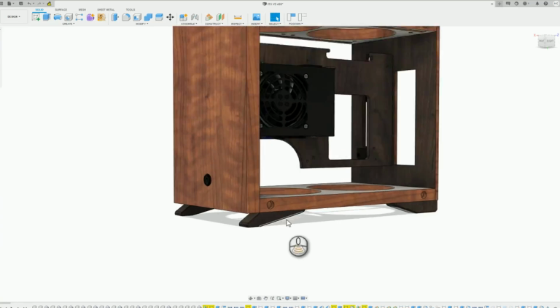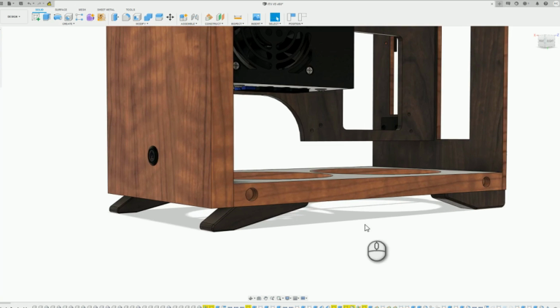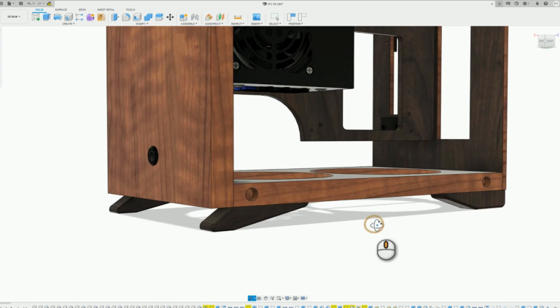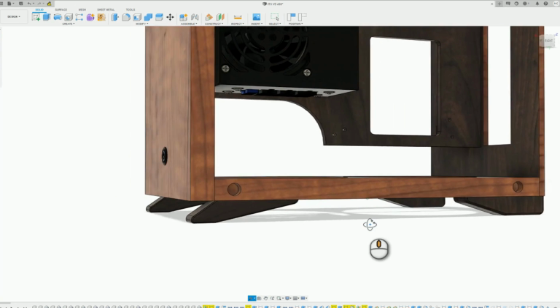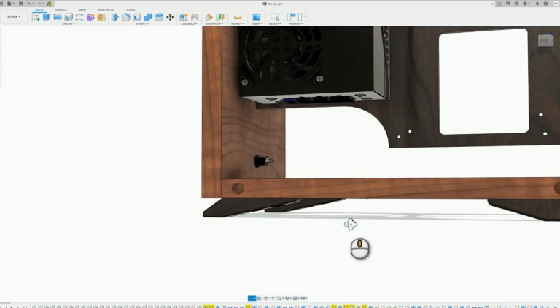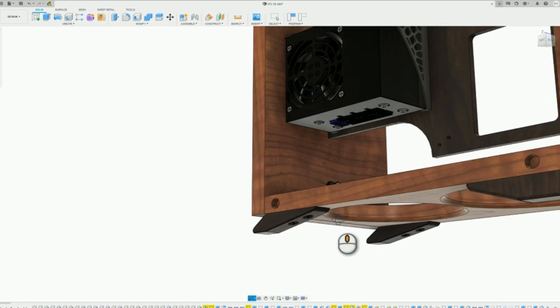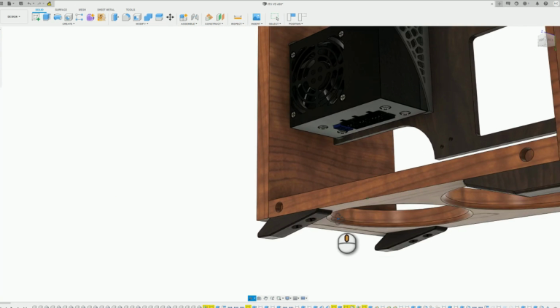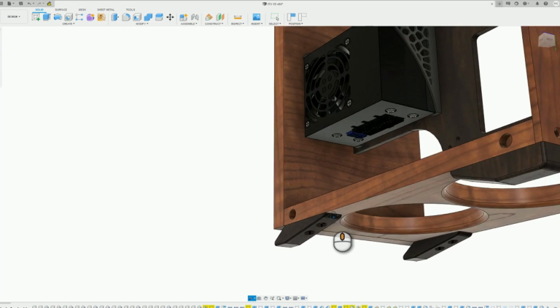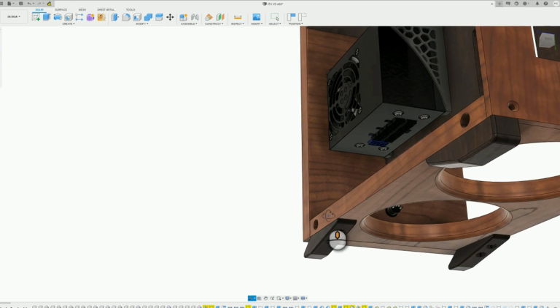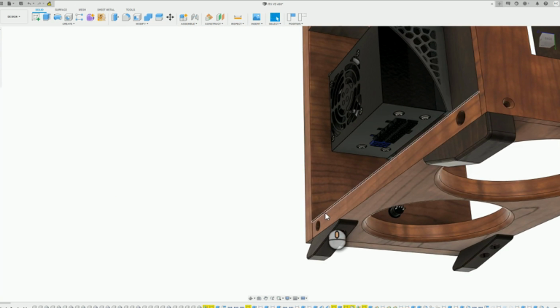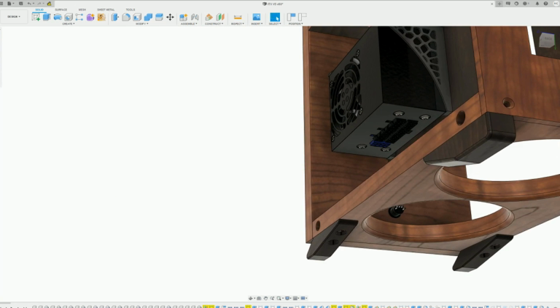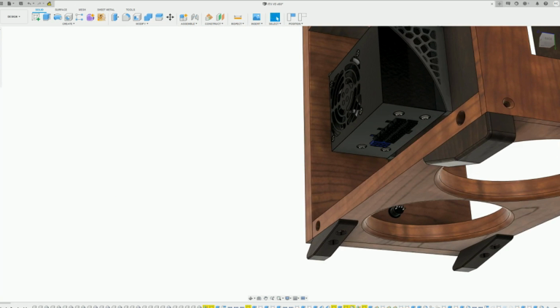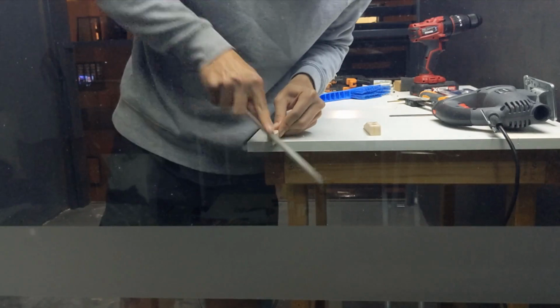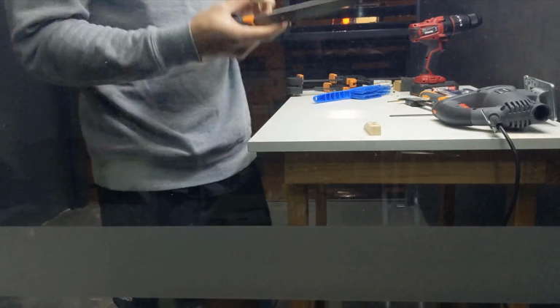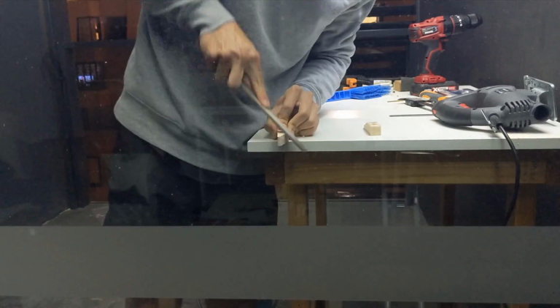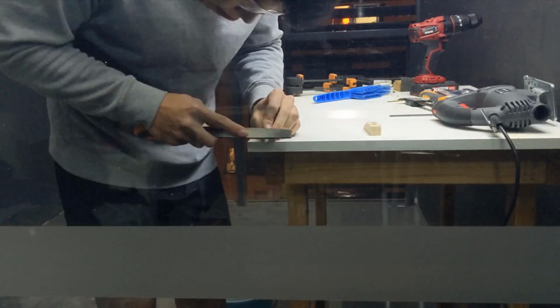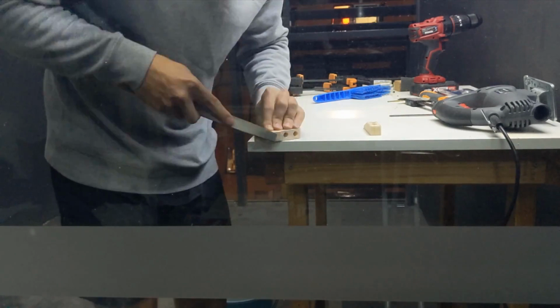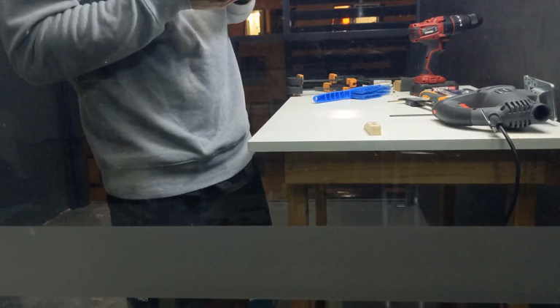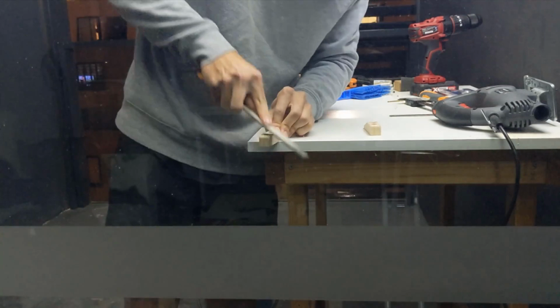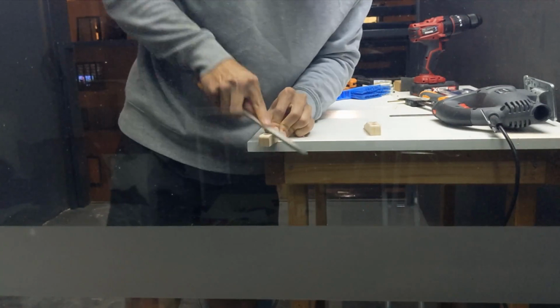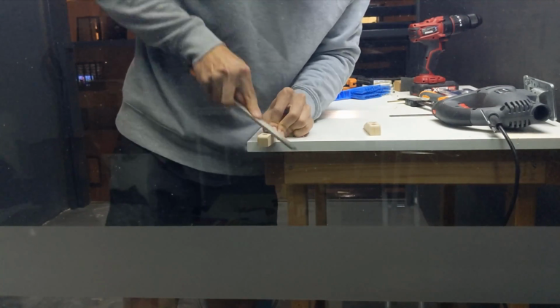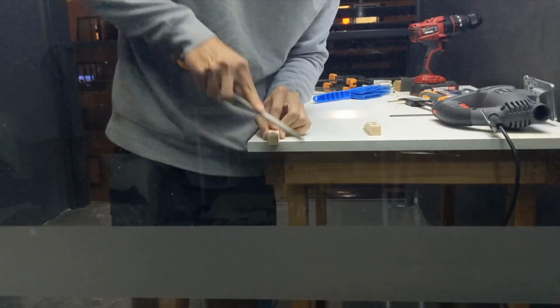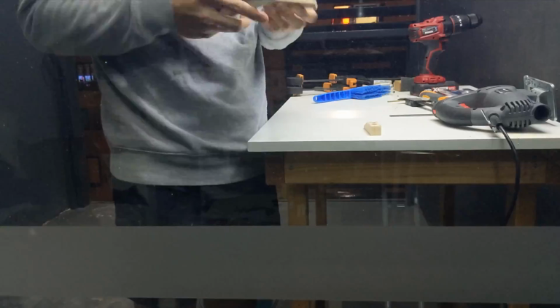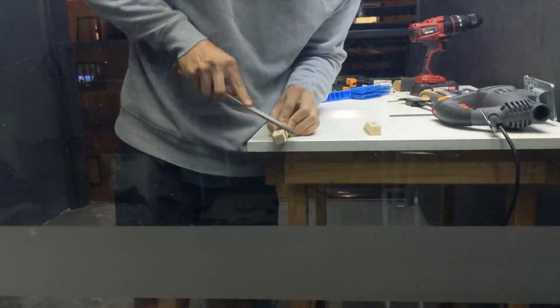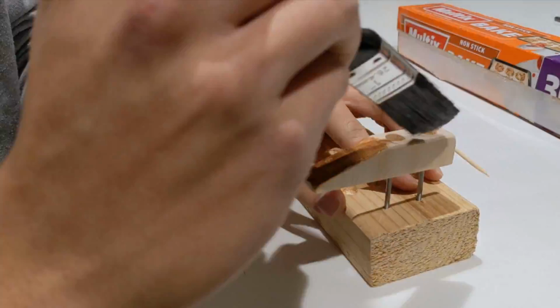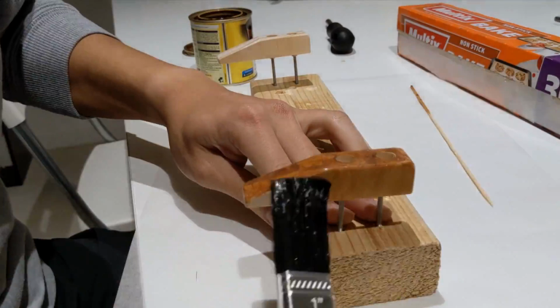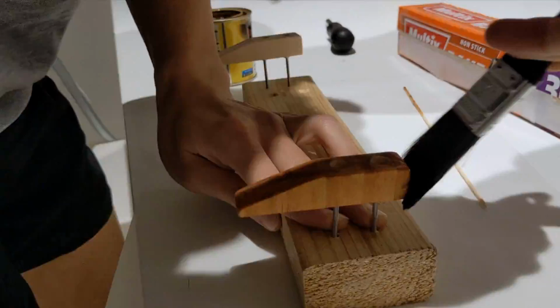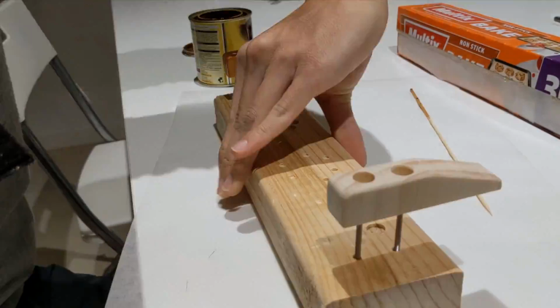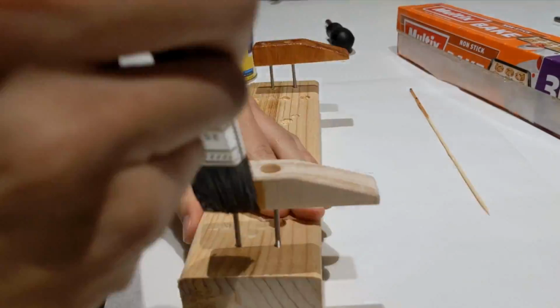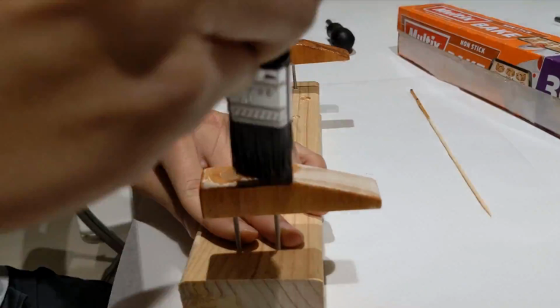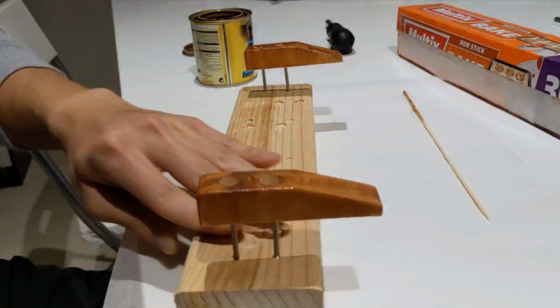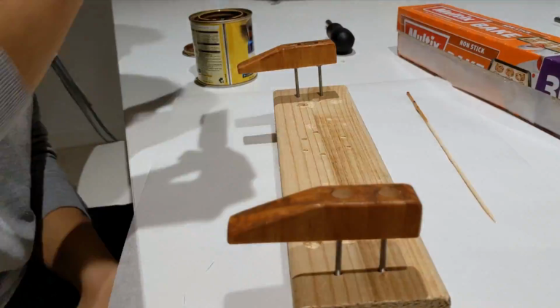Next, I made the feet that will elevate the bottom panel for proper ventilation. Since all the major components were done, I decided to stain the case.